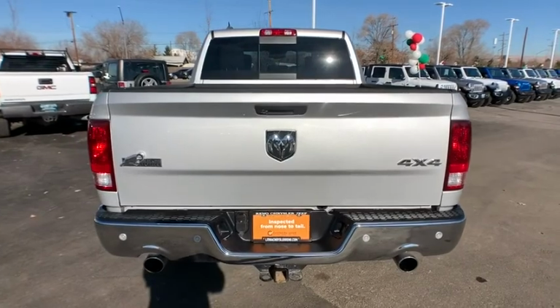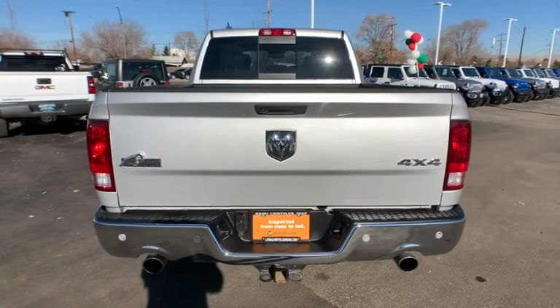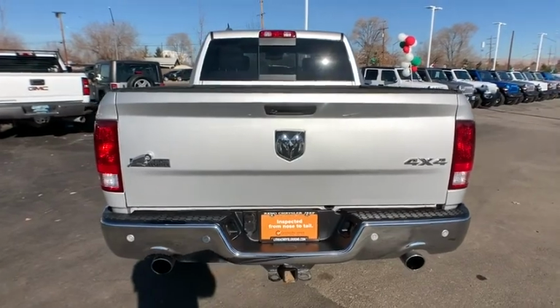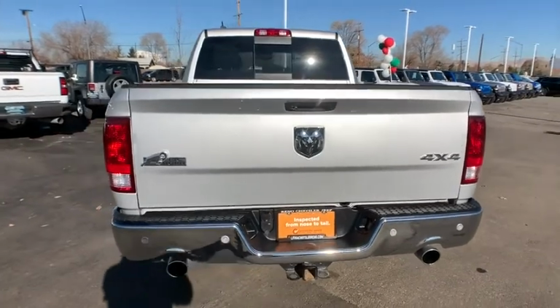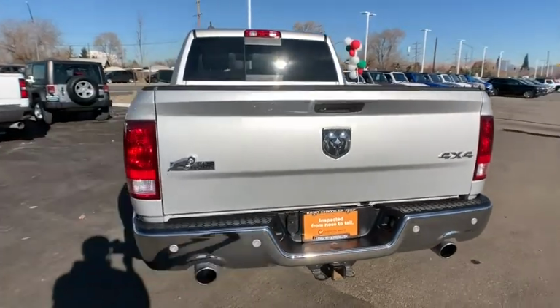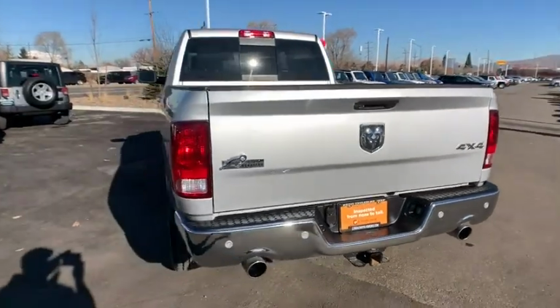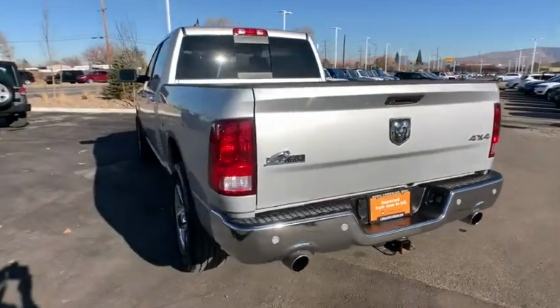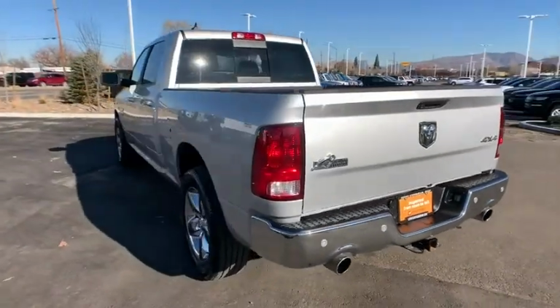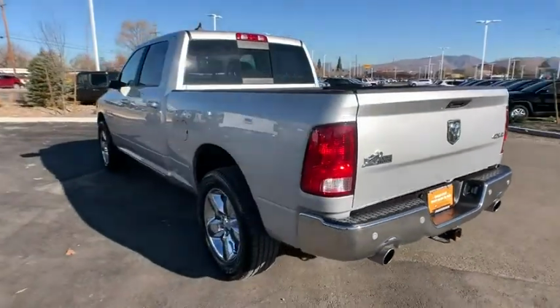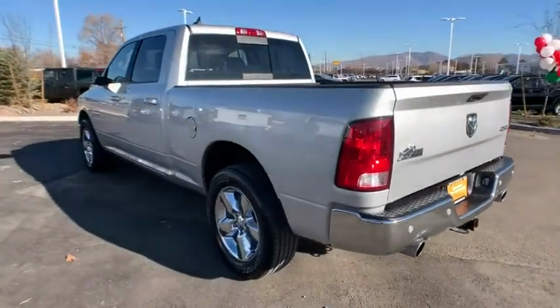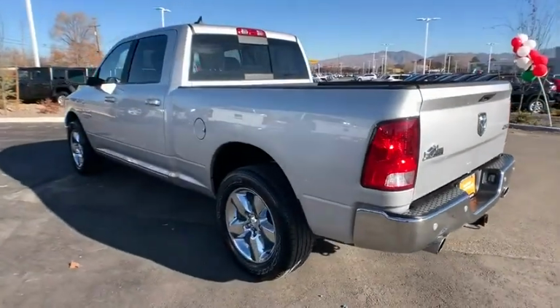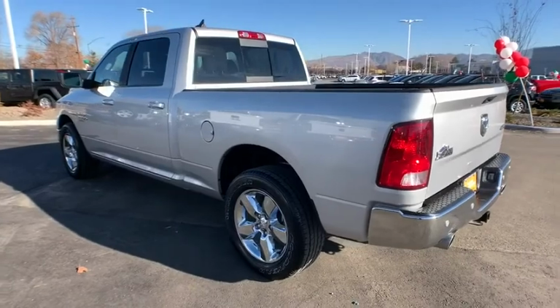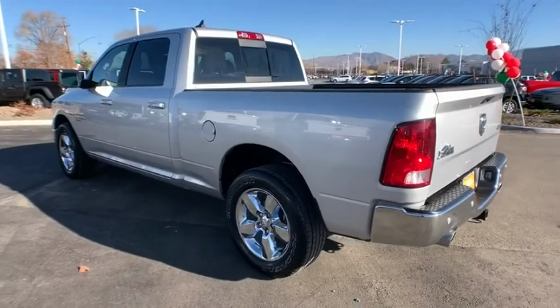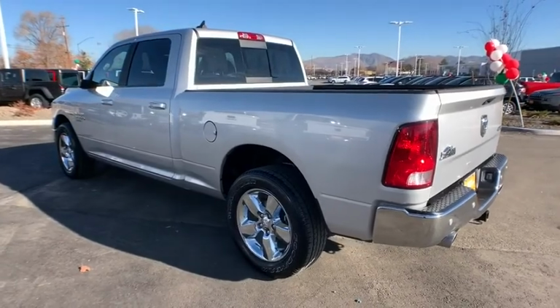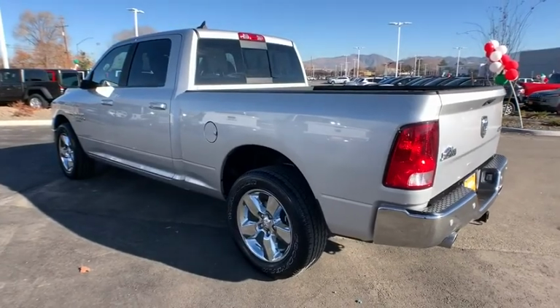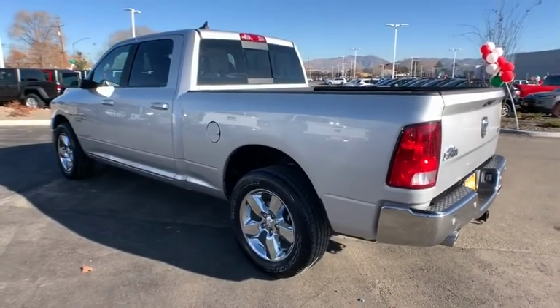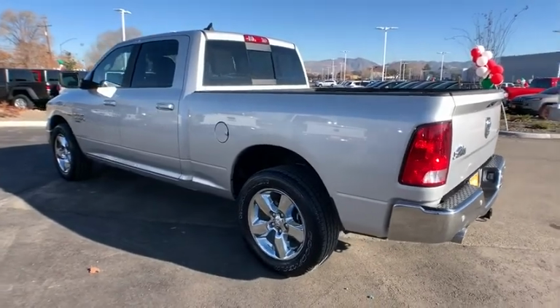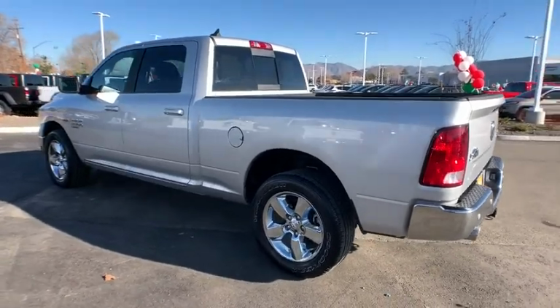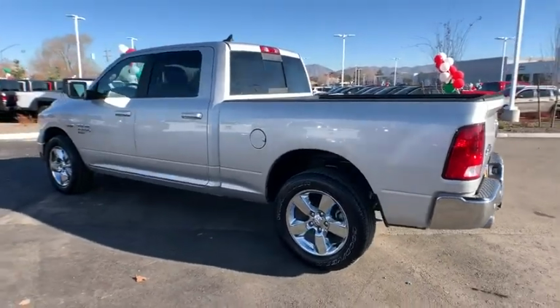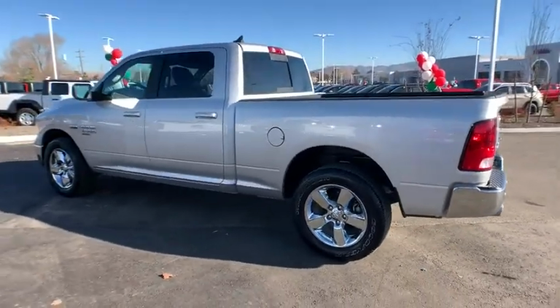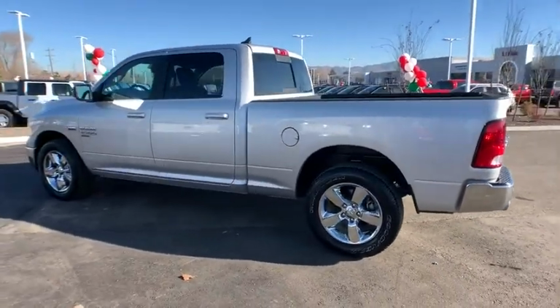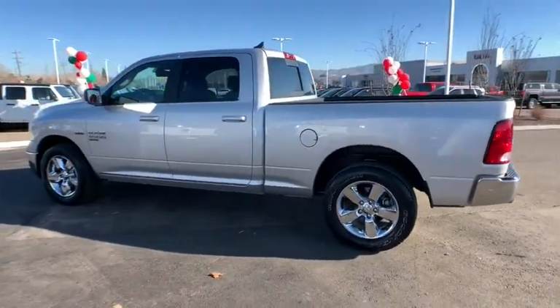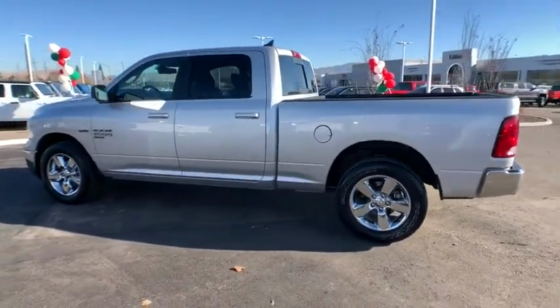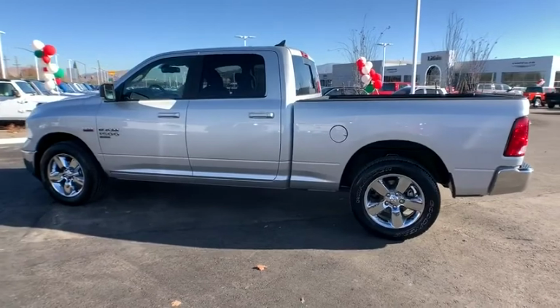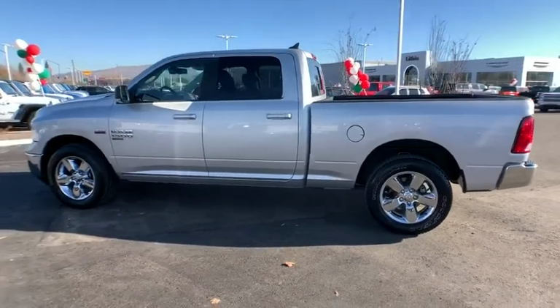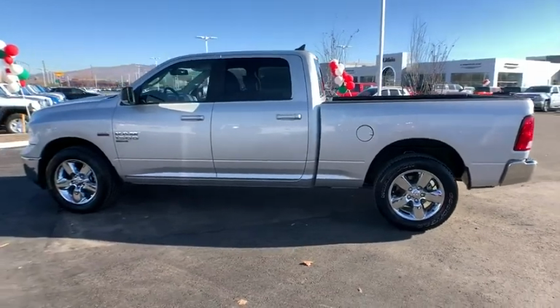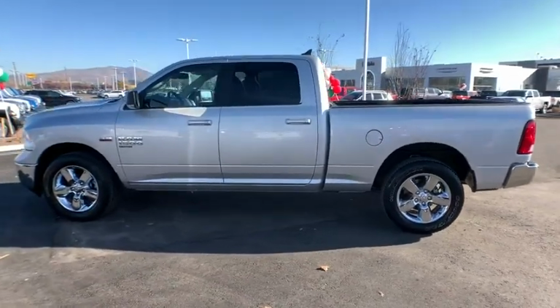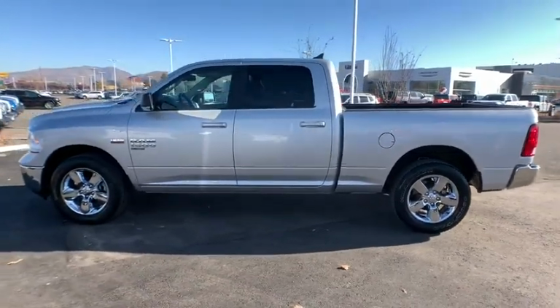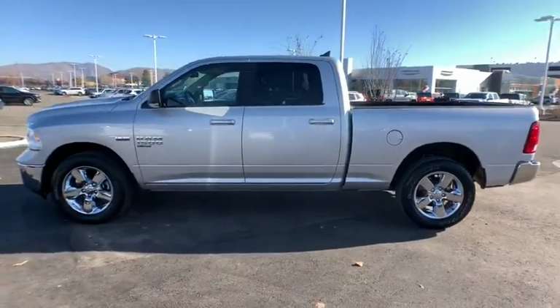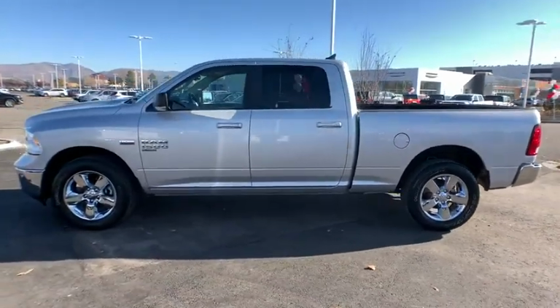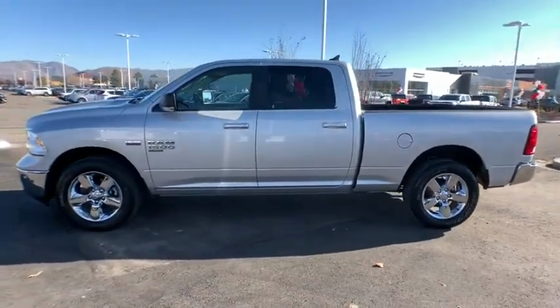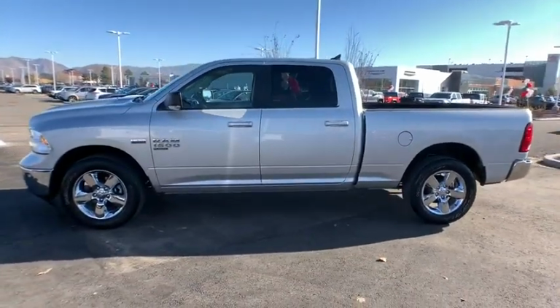Keyless entry, backup camera, remote engine start, four-wheel drive, Bluetooth, adjustable steering wheel, power steering, aluminum wheels, four-wheel disc brakes, front floor mats, cruise control, ABS four-wheel.